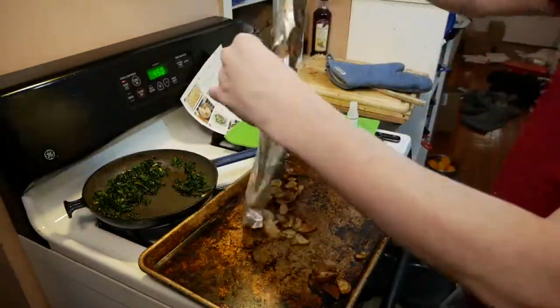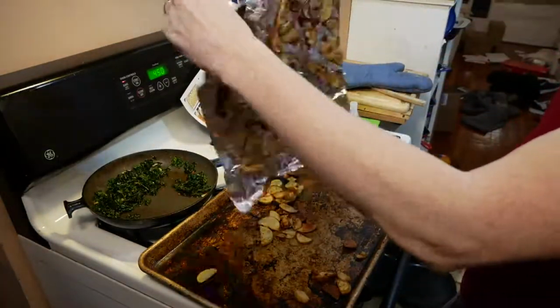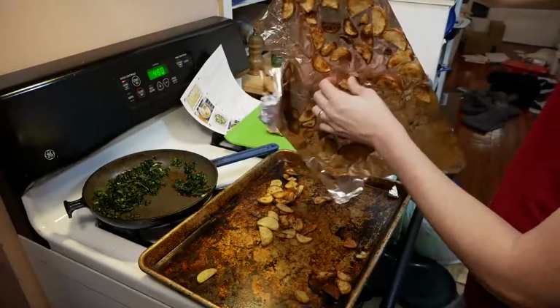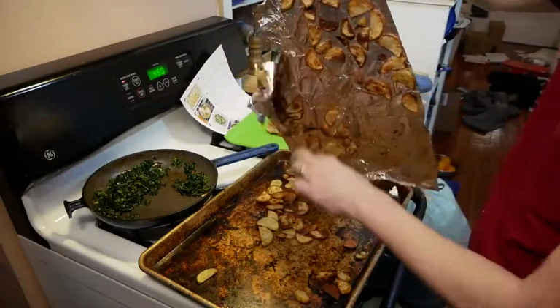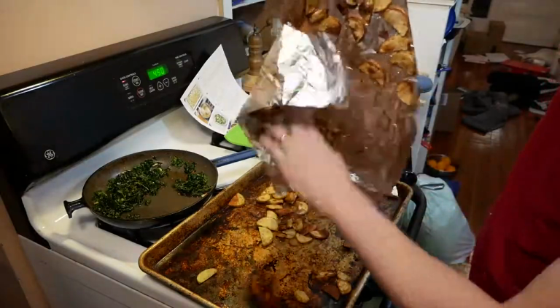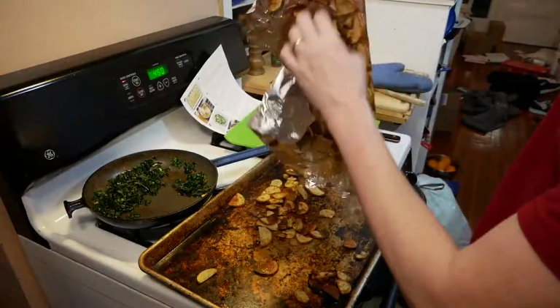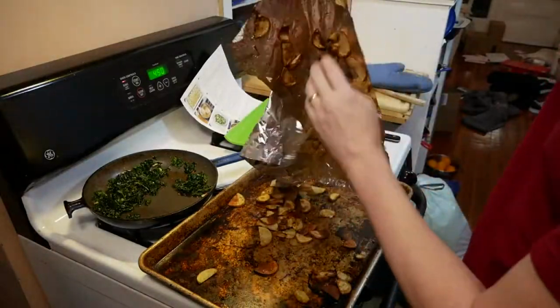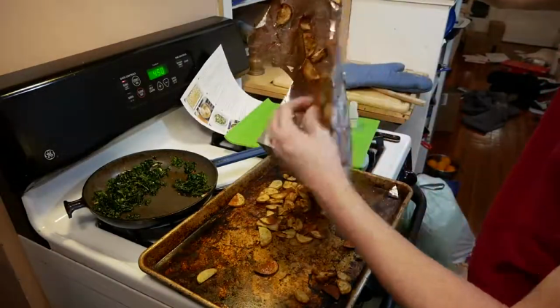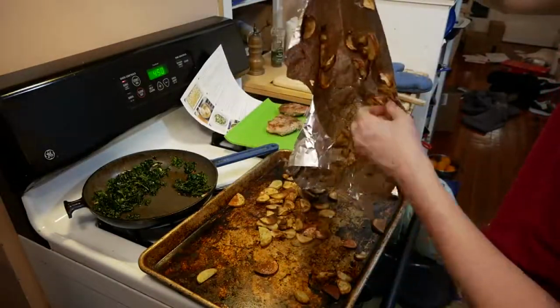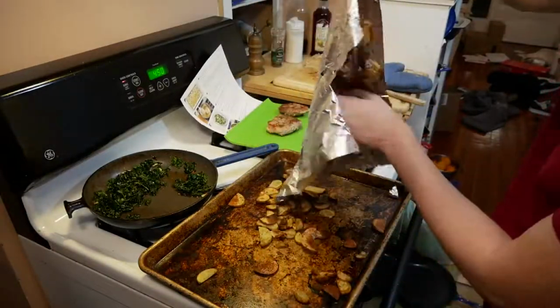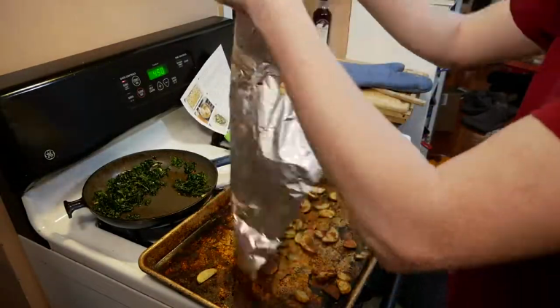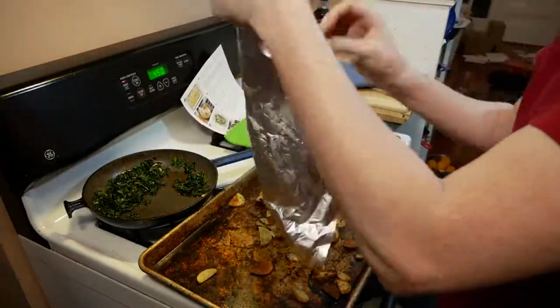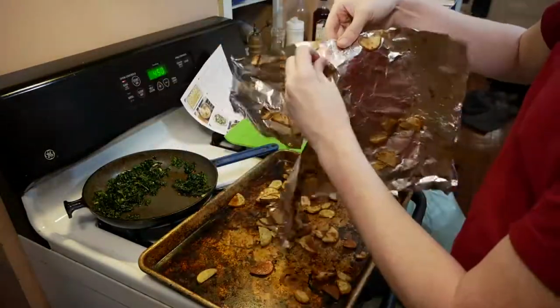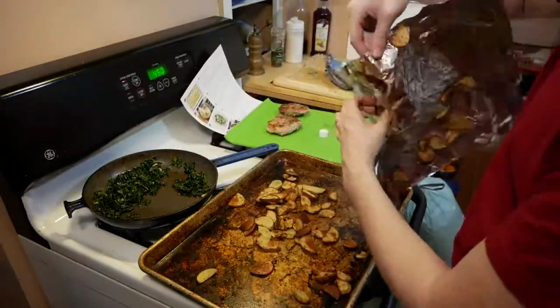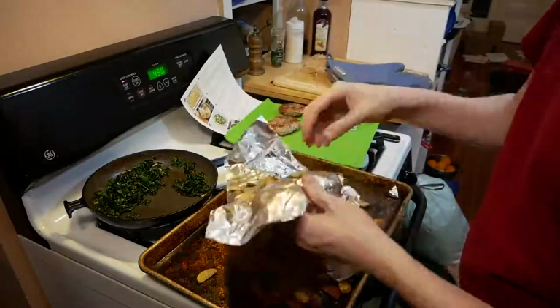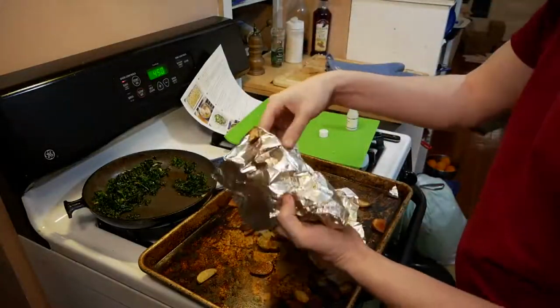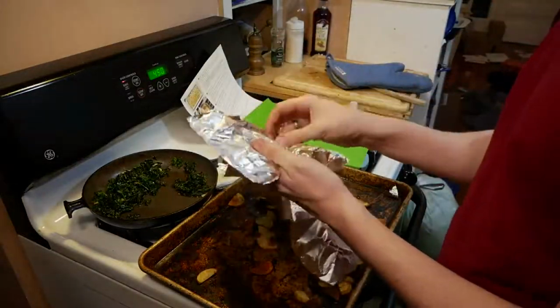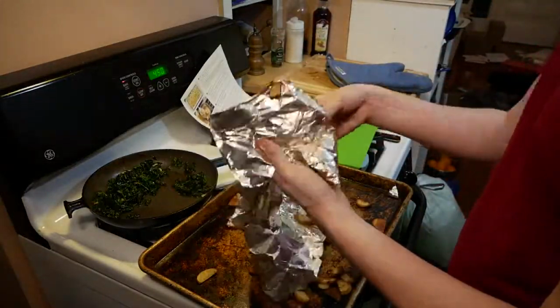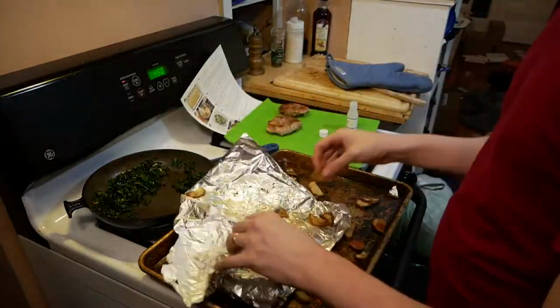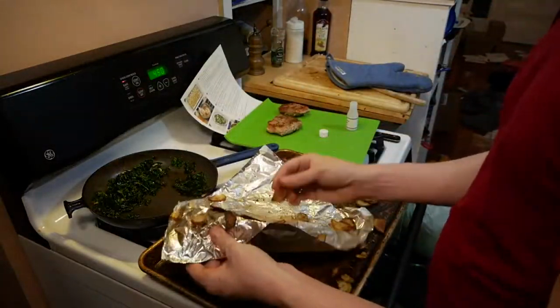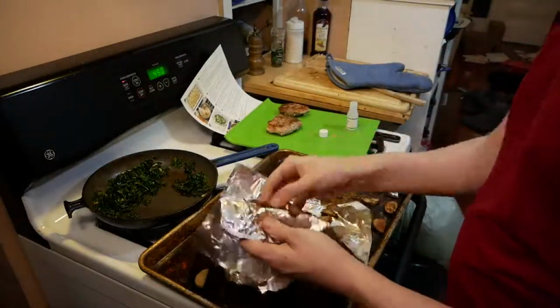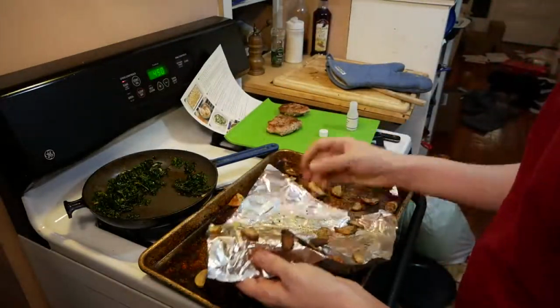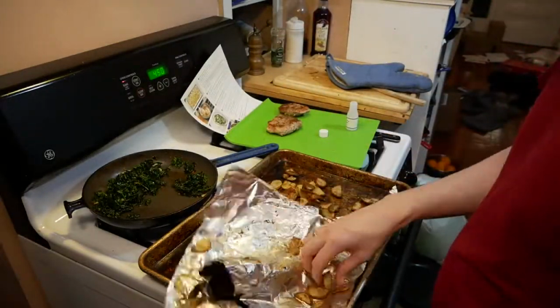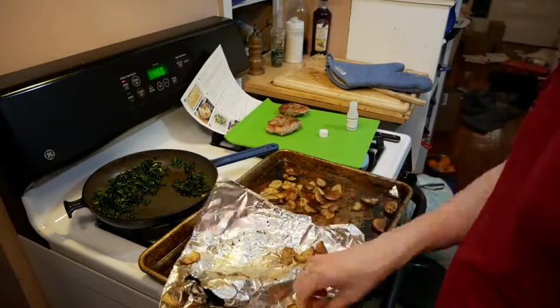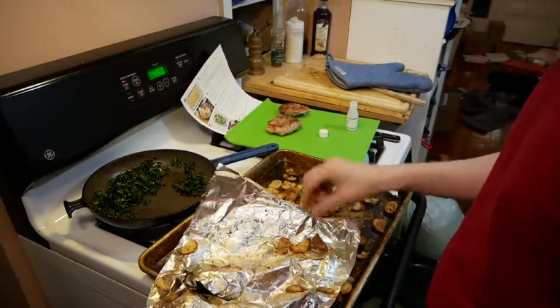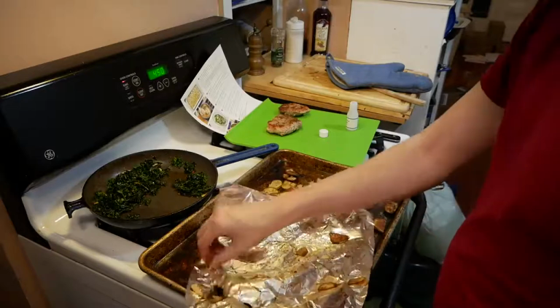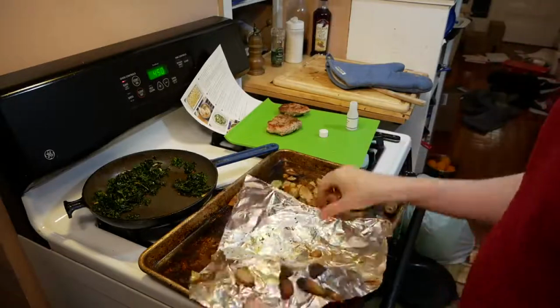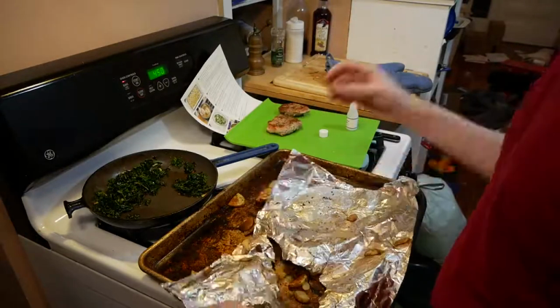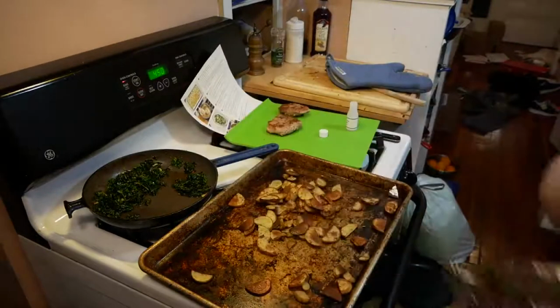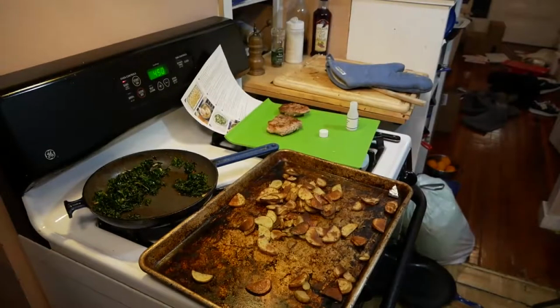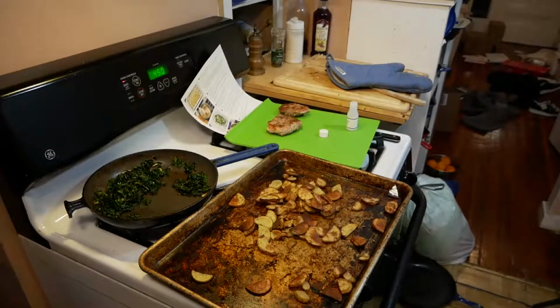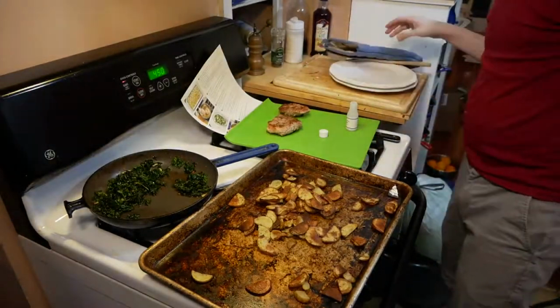Then we try to get these potatoes off of the aluminum foil — I have no luck. I give up and individually pull all of the potatoes off. Someone on the Blue Apron forum says they use parchment paper rather than aluminum foil, and I definitely think I would do that if I were to do this again — or just cook them directly on the pan.